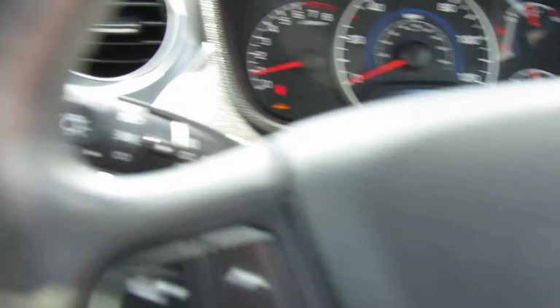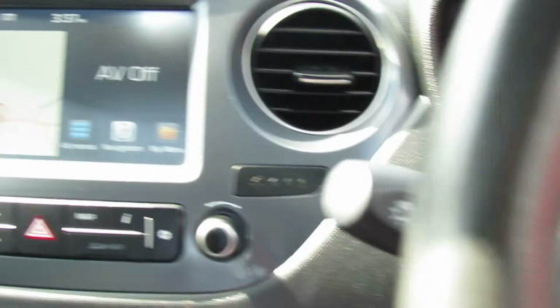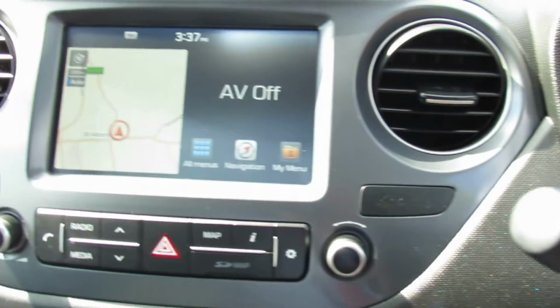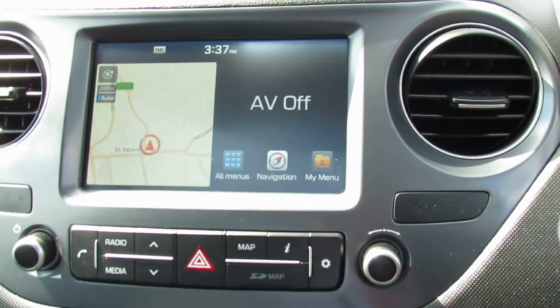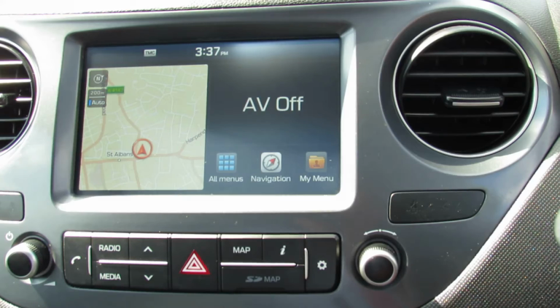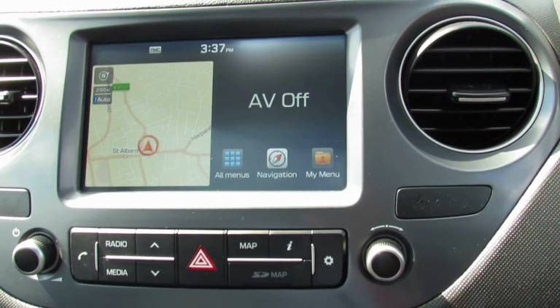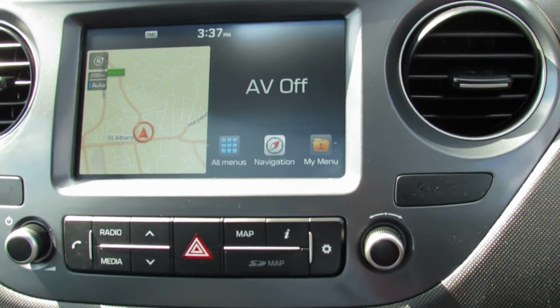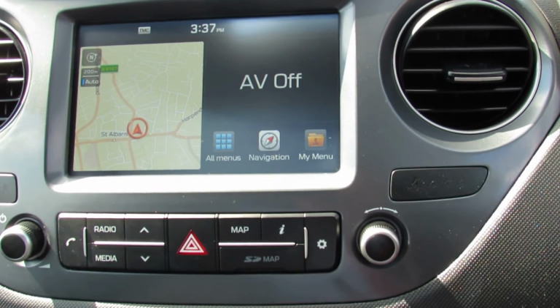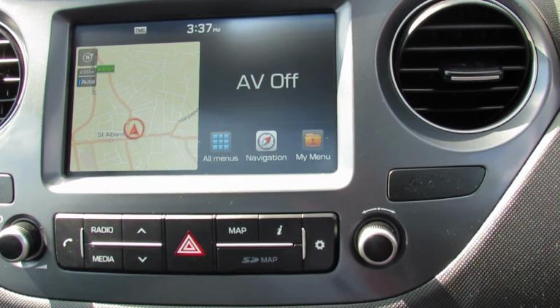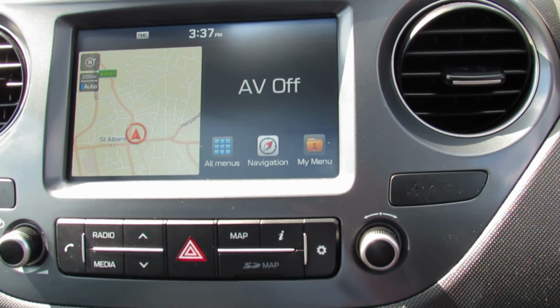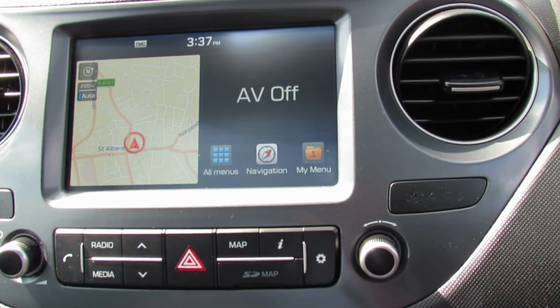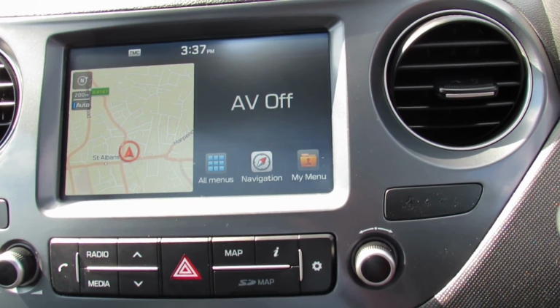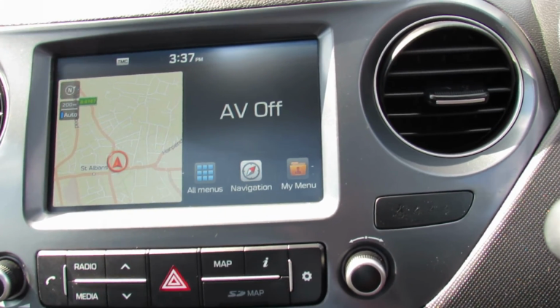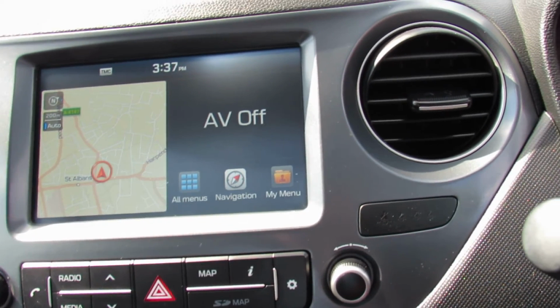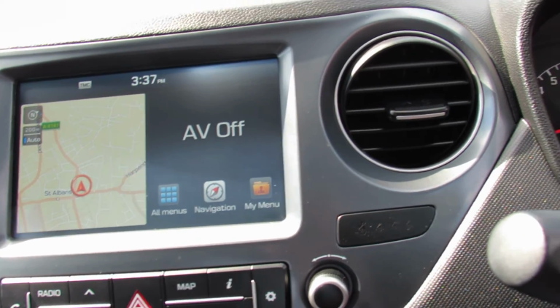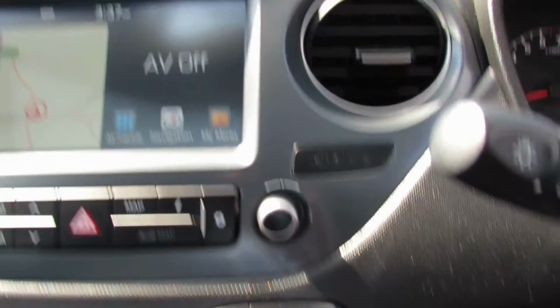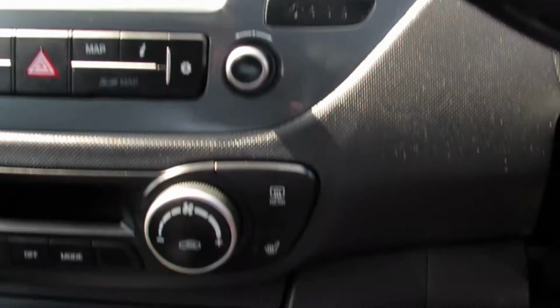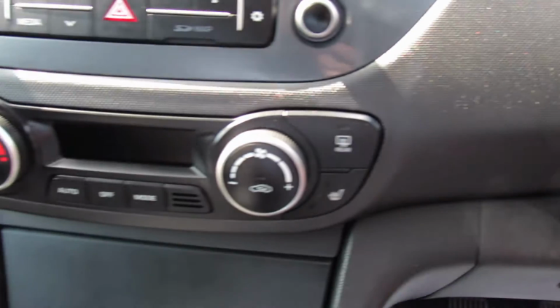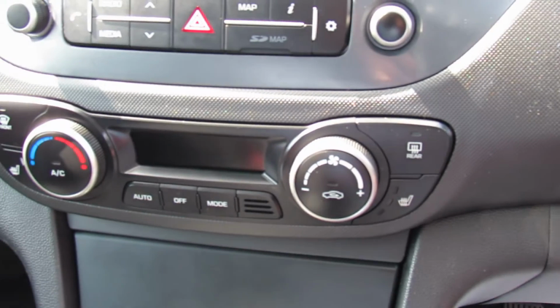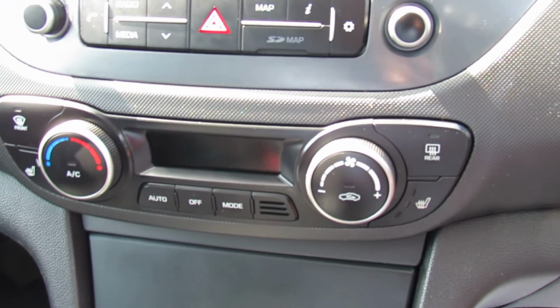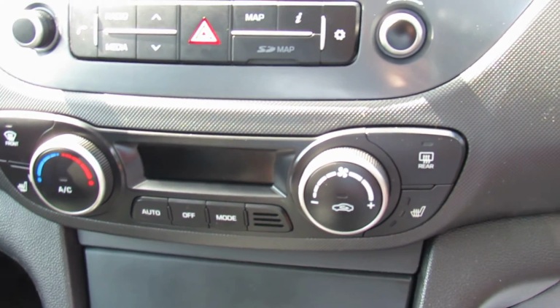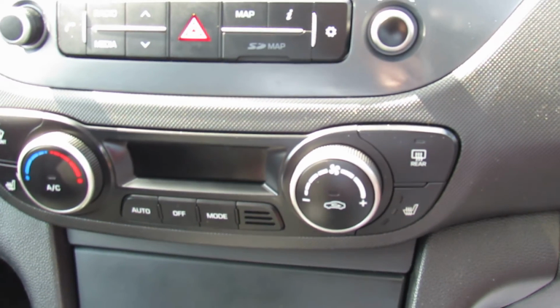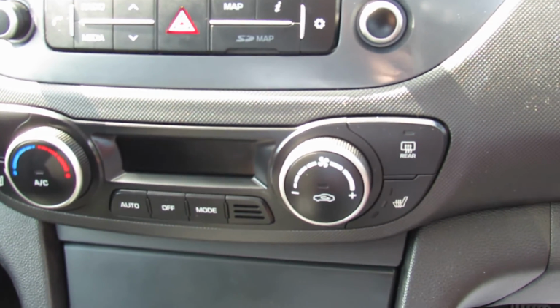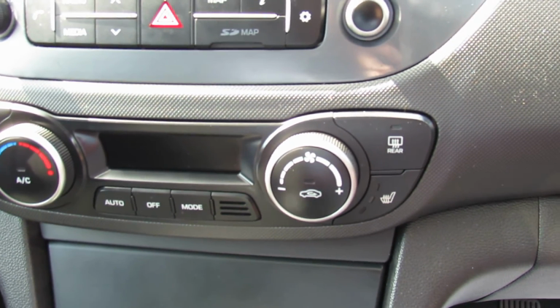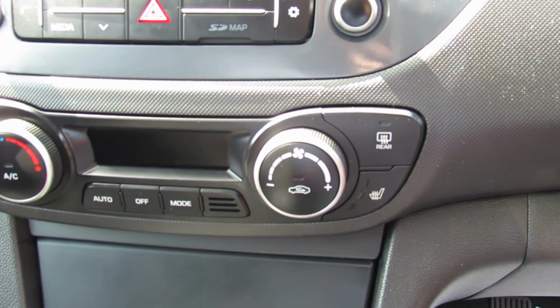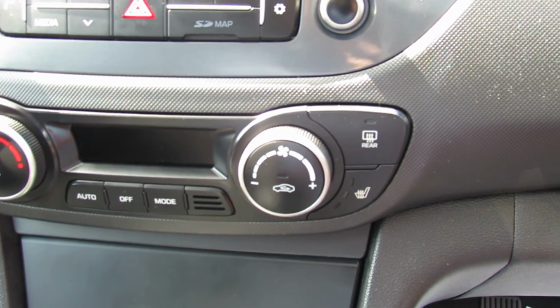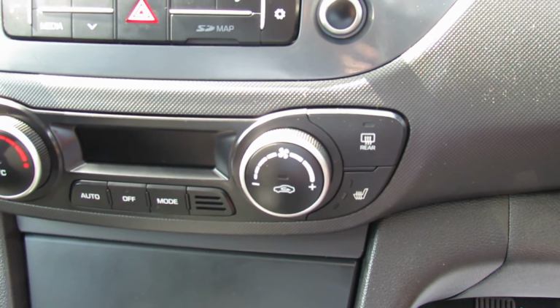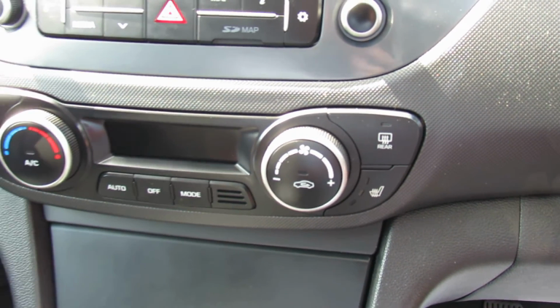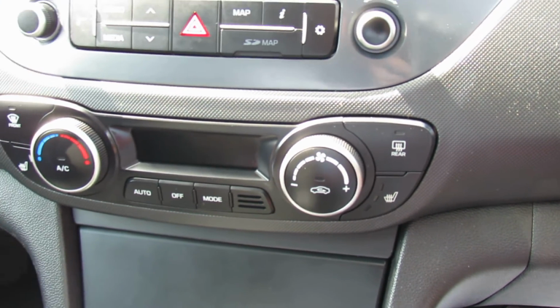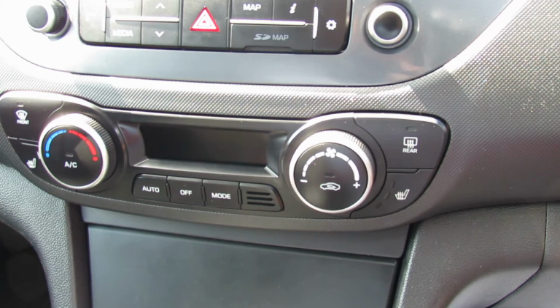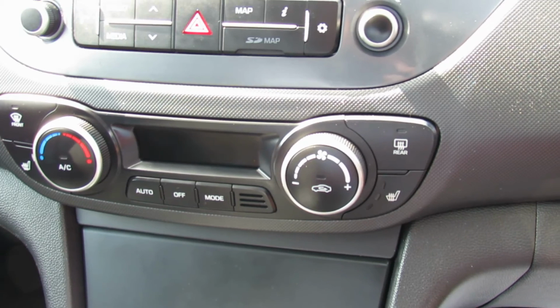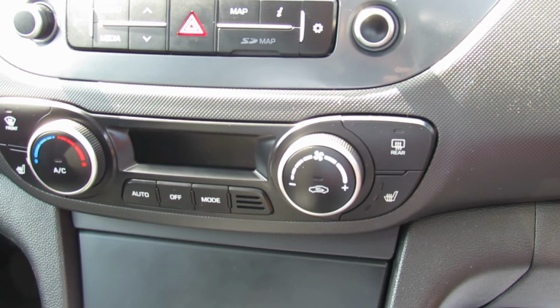We've got a media center in the middle there as you can see, and that obviously gives you sat nav as well. Below that we've got climate controlled air conditioning, which is rather nice, and then you've also got heated front seats.